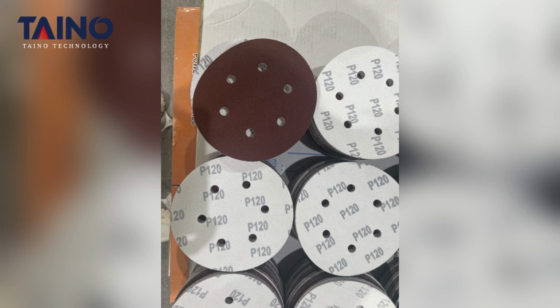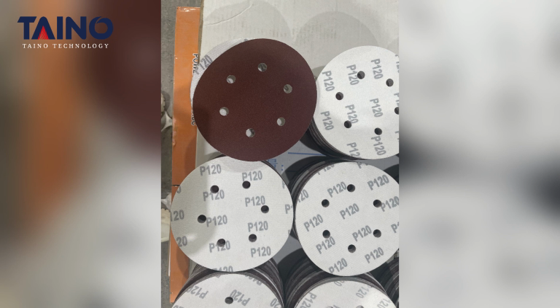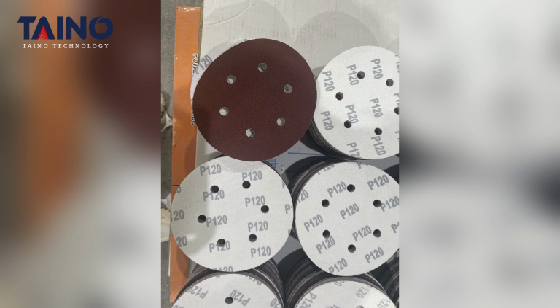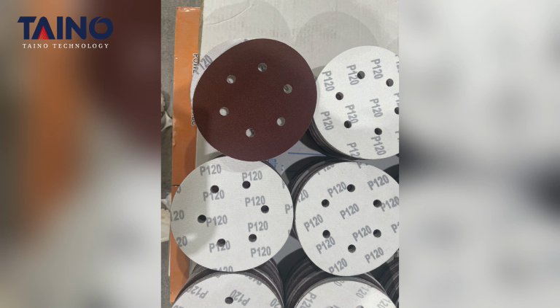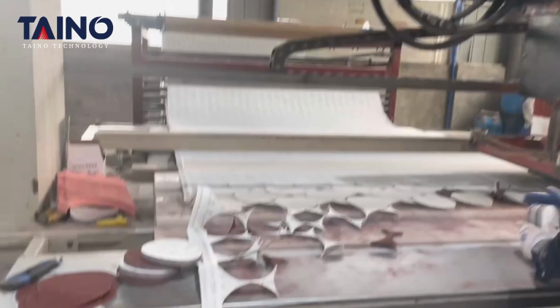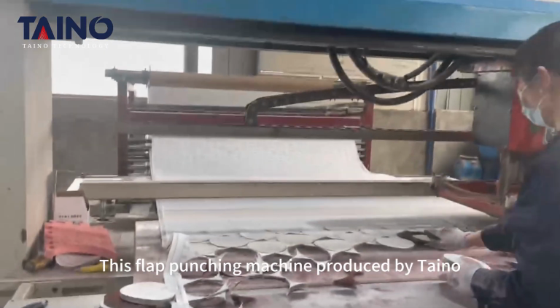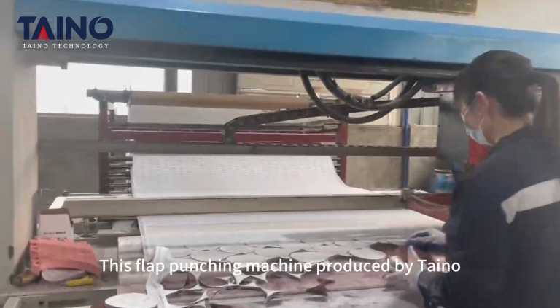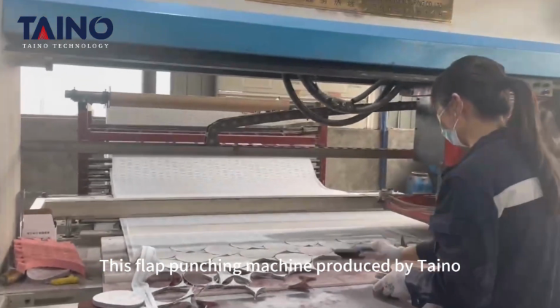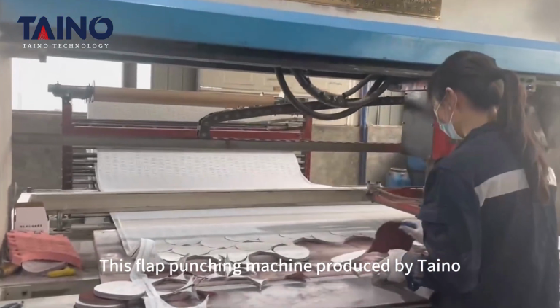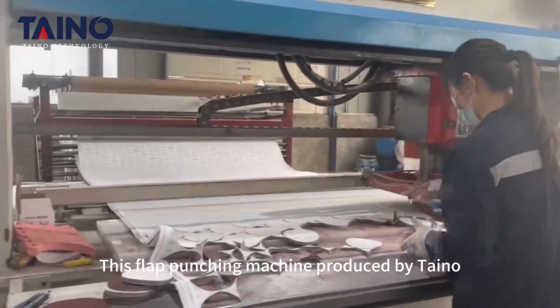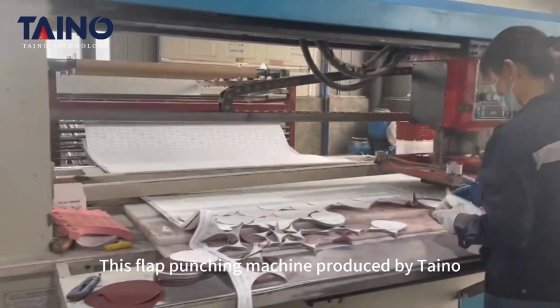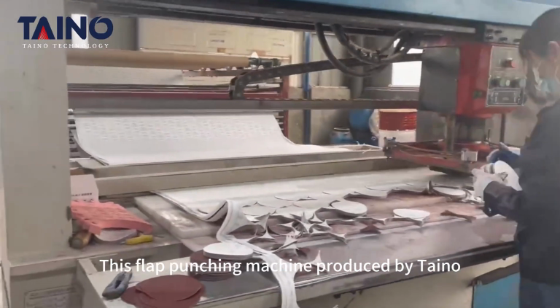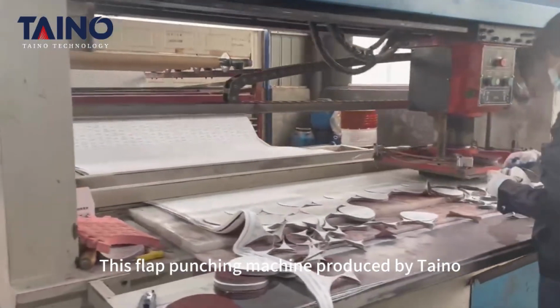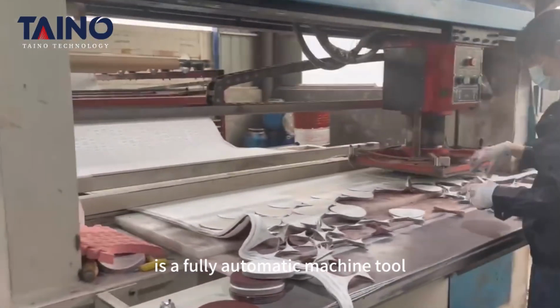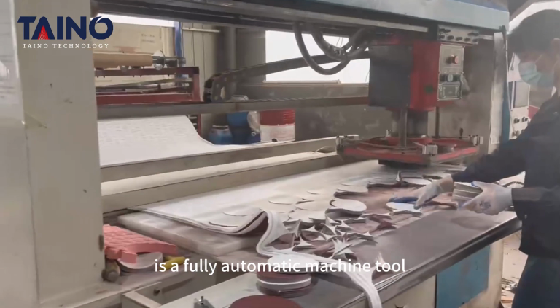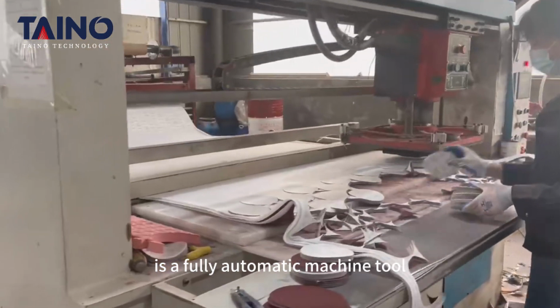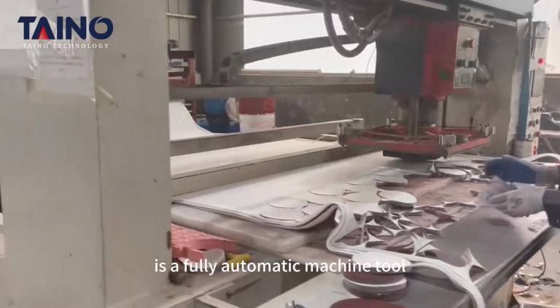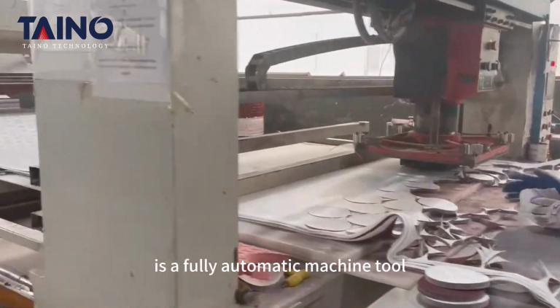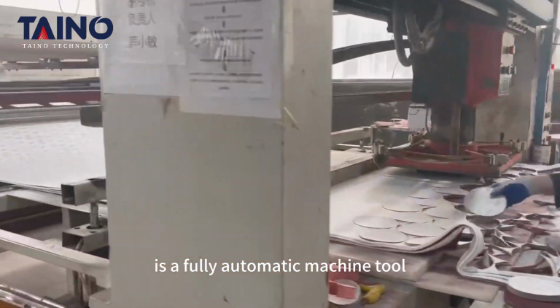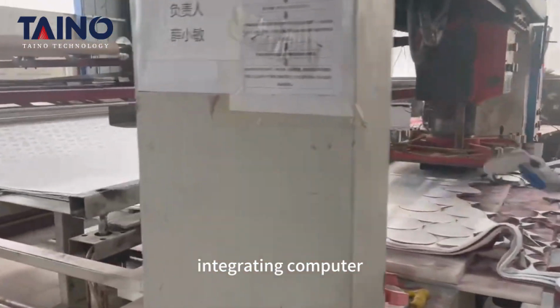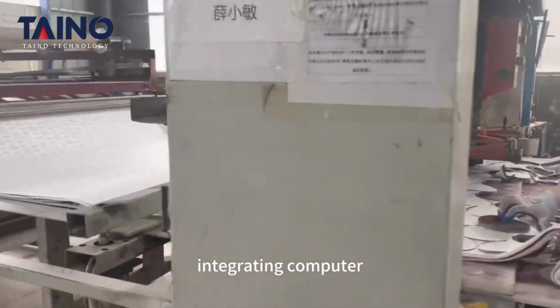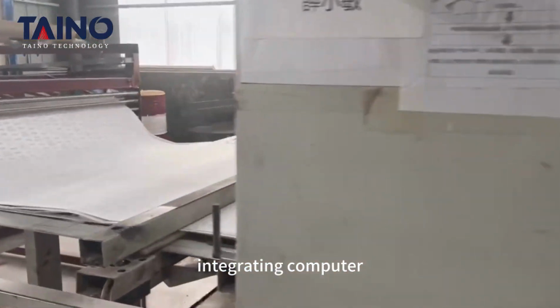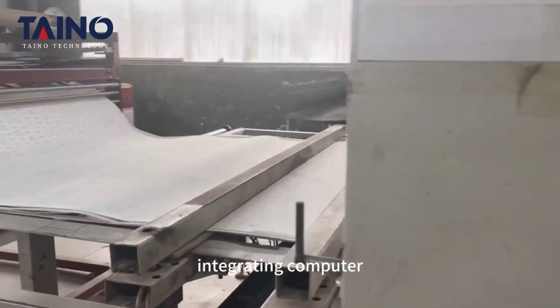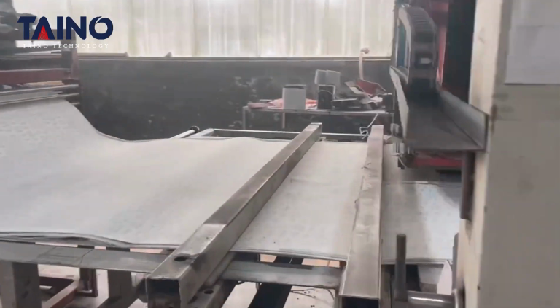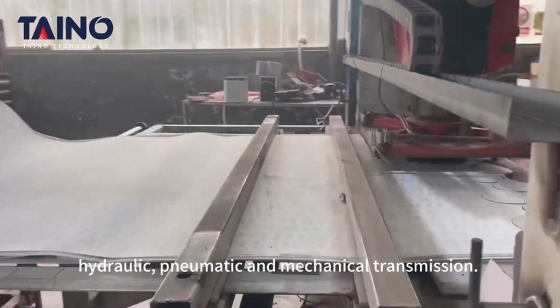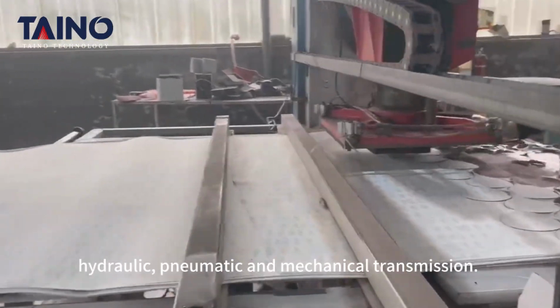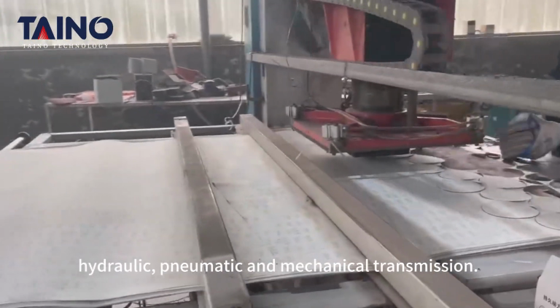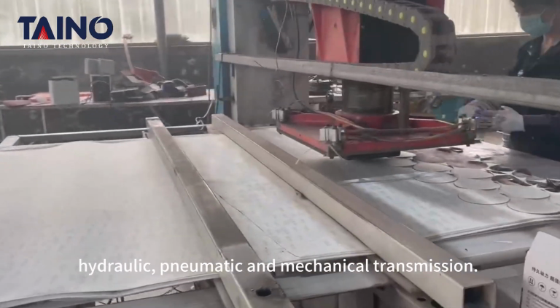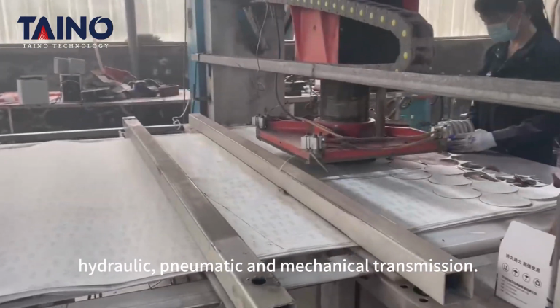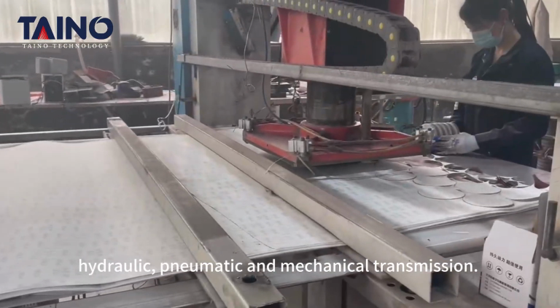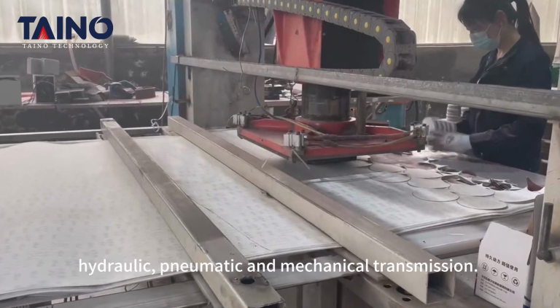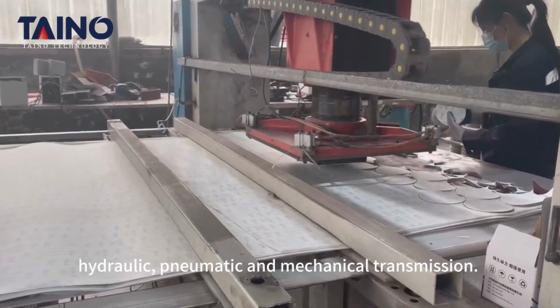This flat punching machine produced by Tina is a fully automatic machine integrating computer, hydraulic, pneumatic, and mechanical transmission.